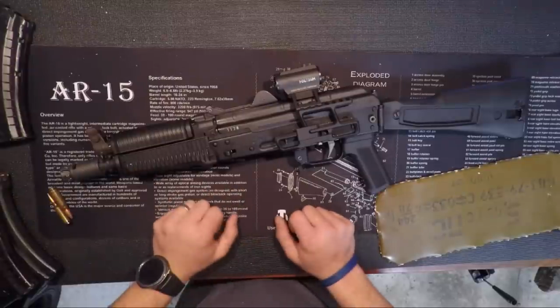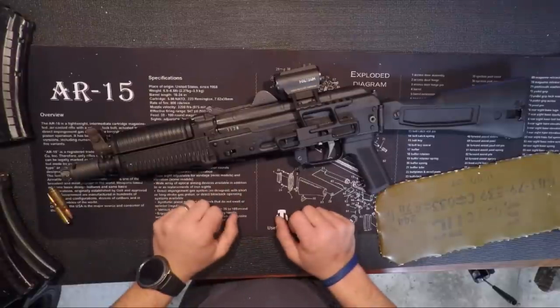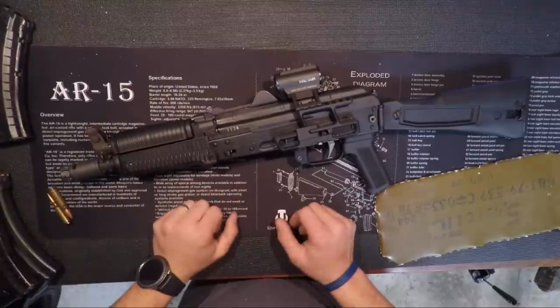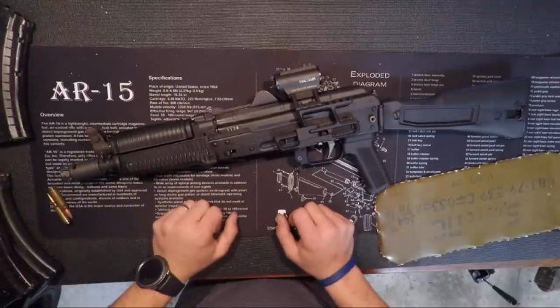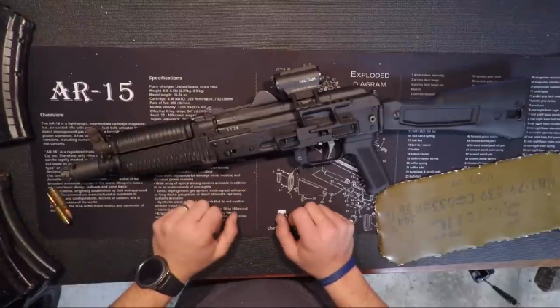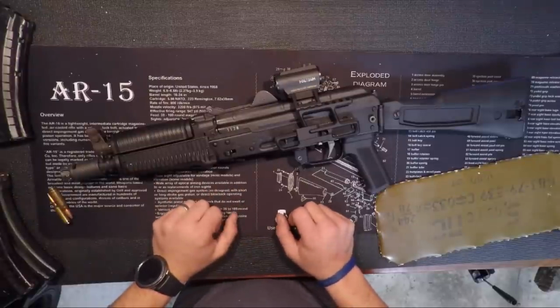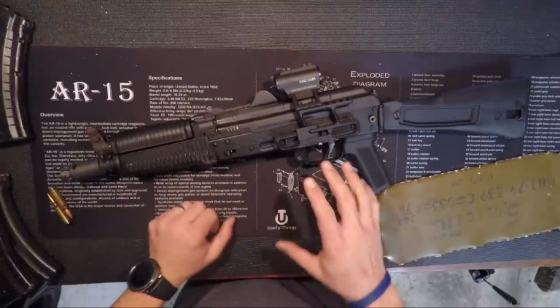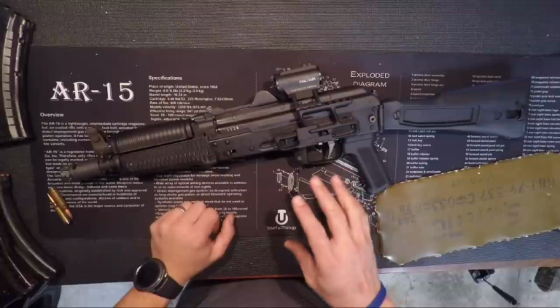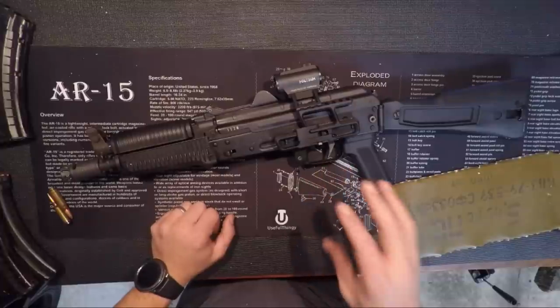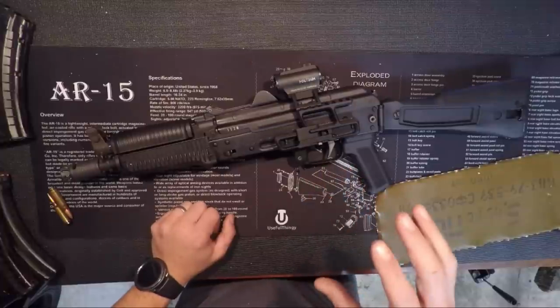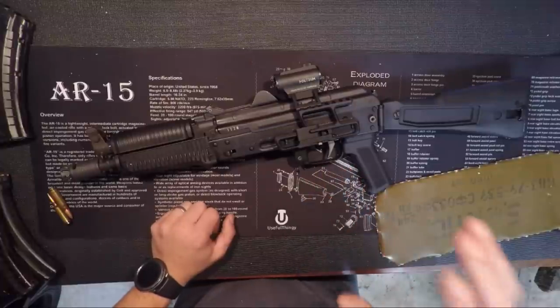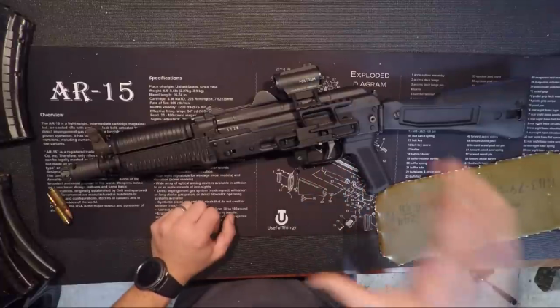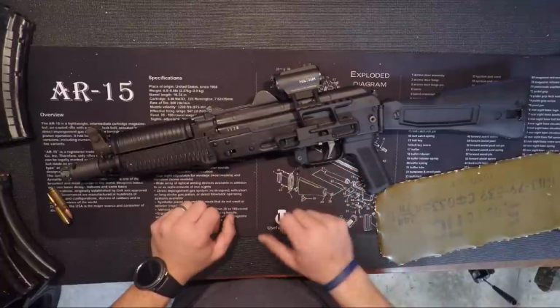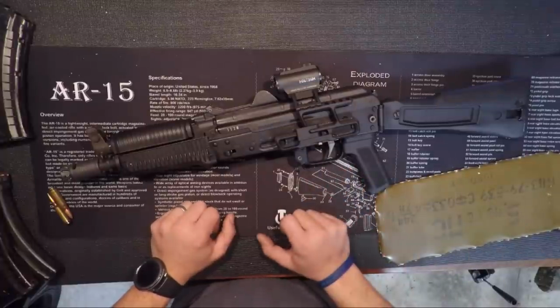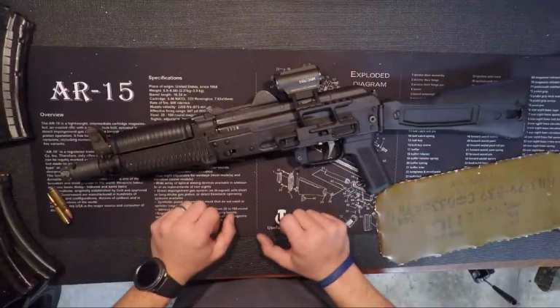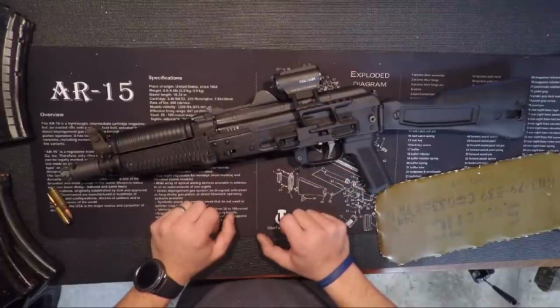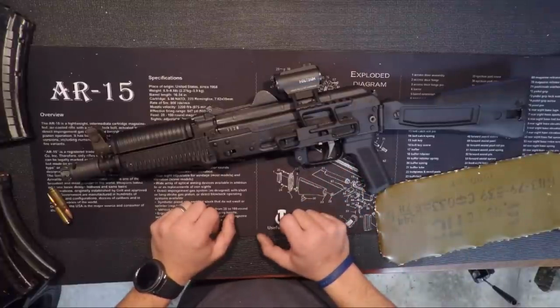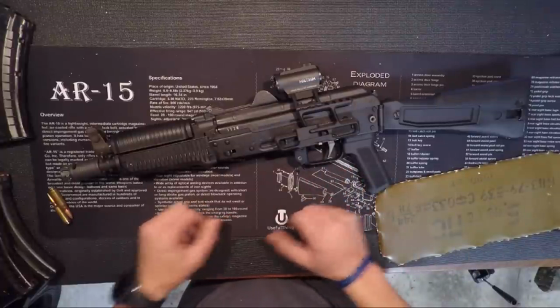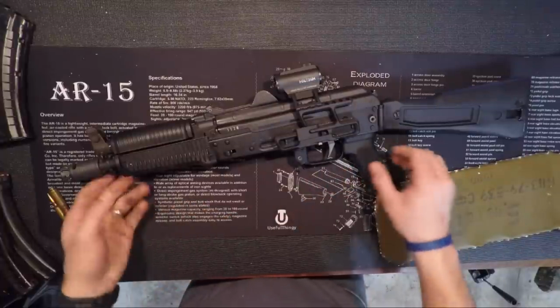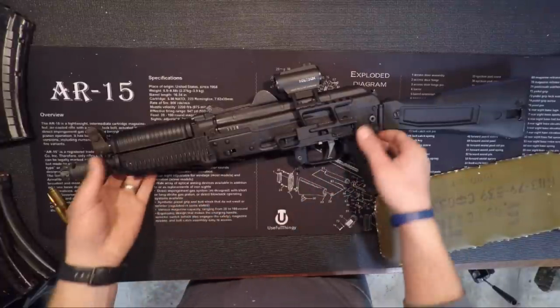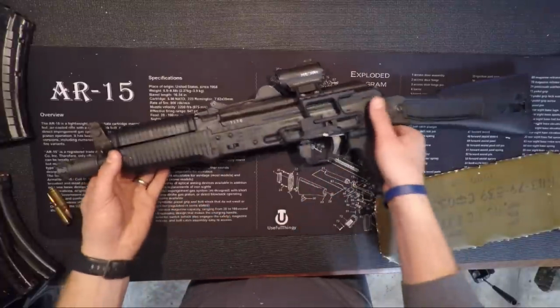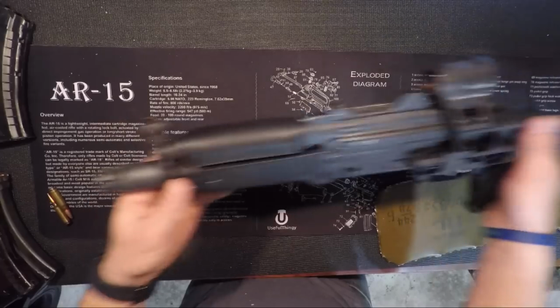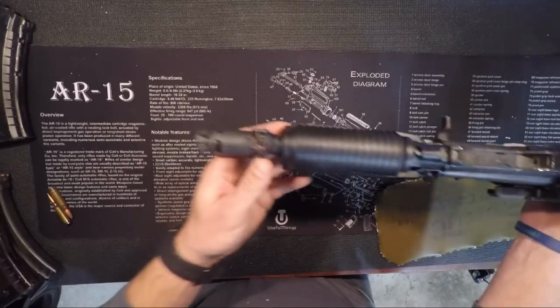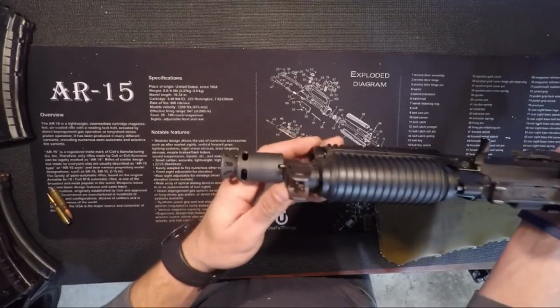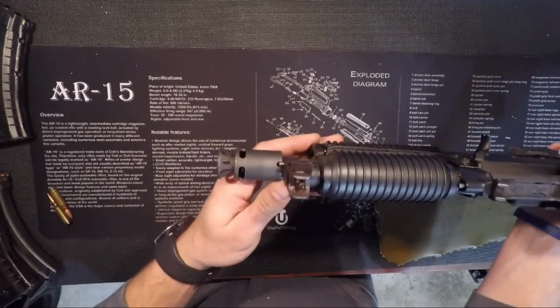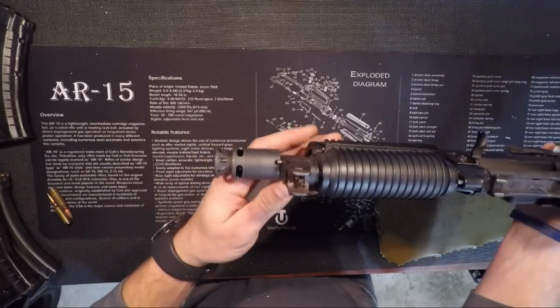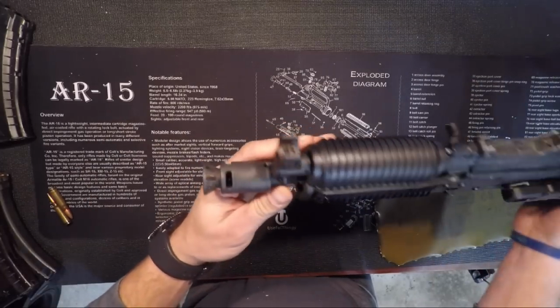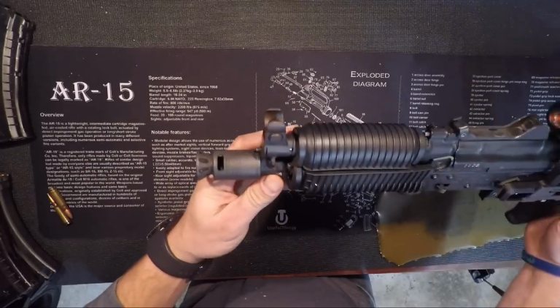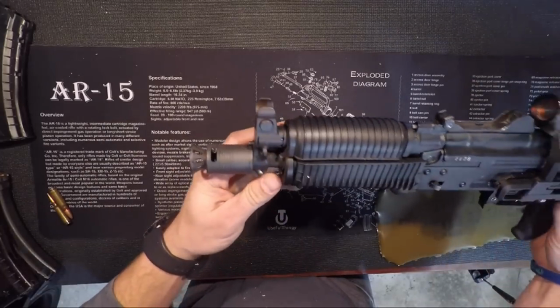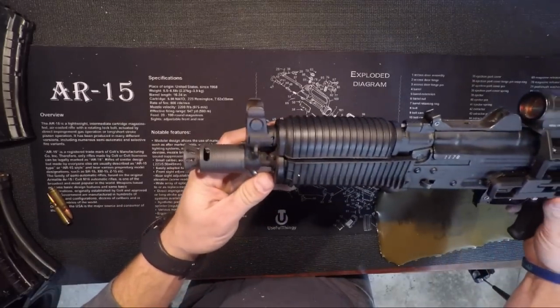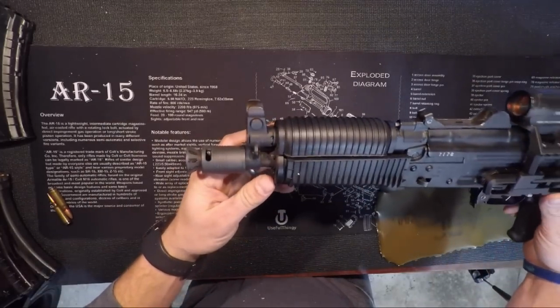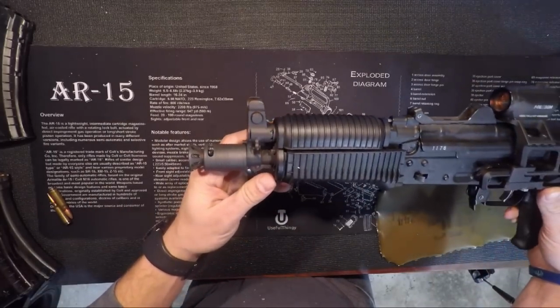So we're going to go through what I've done to this so far, do some shooting with it, and we're also going to talk about the Definitive Arms Fighter Brake that I put on here as well.